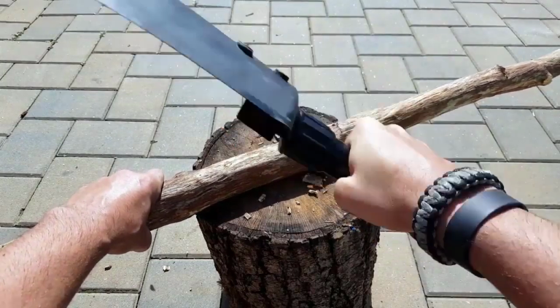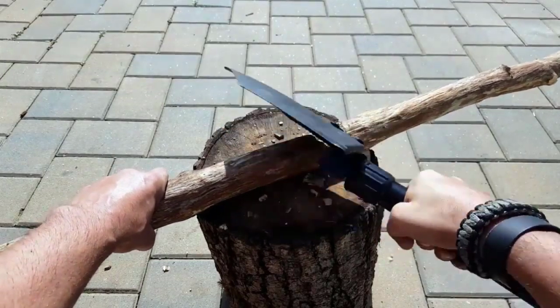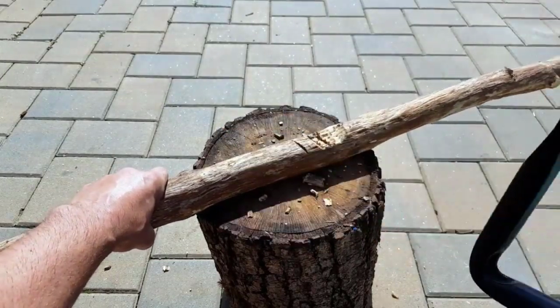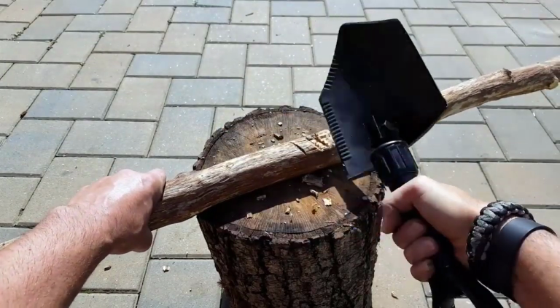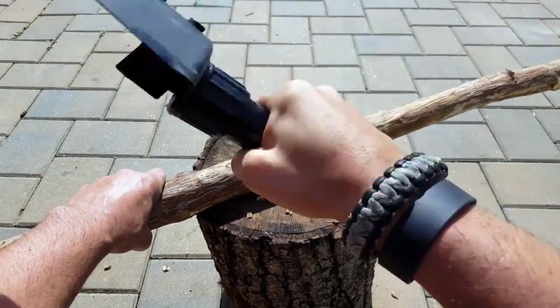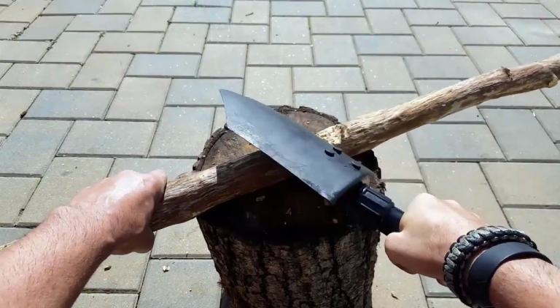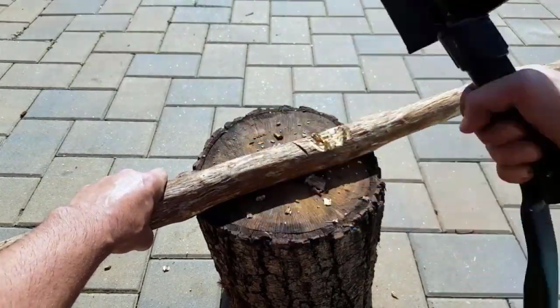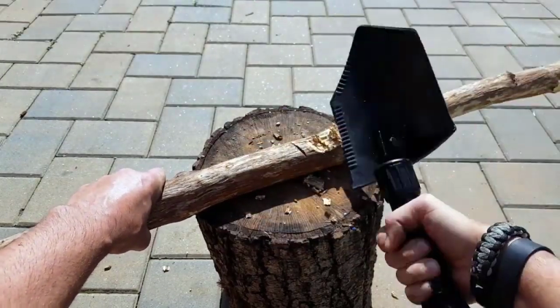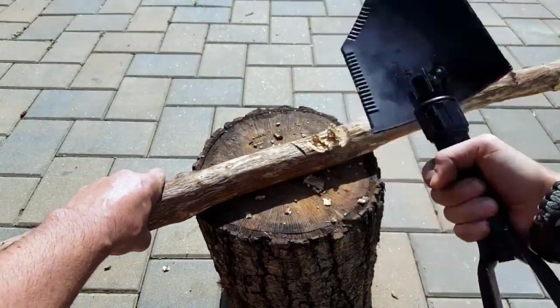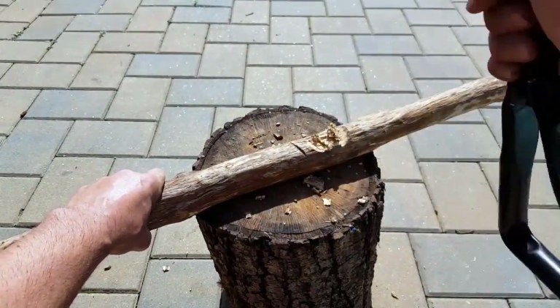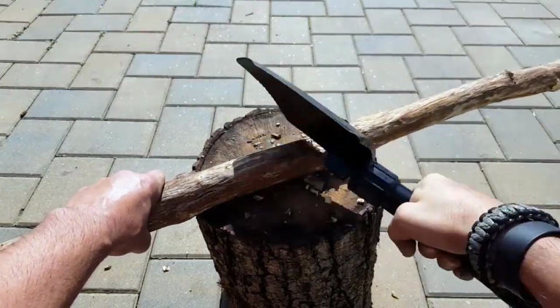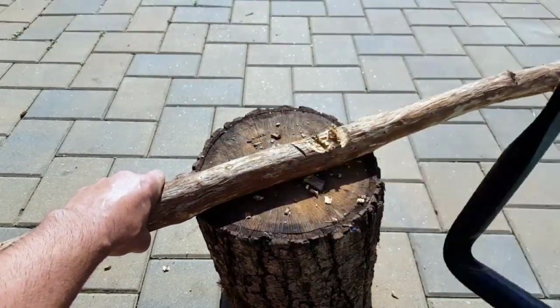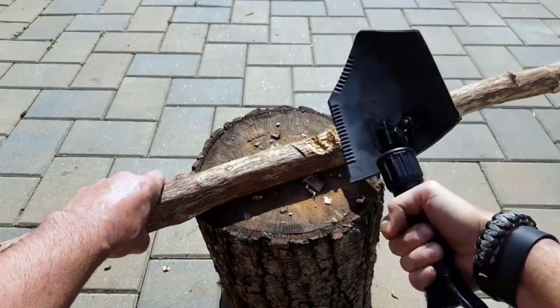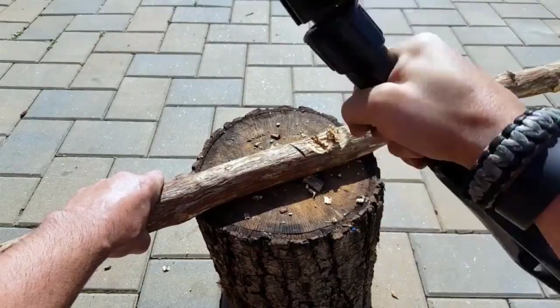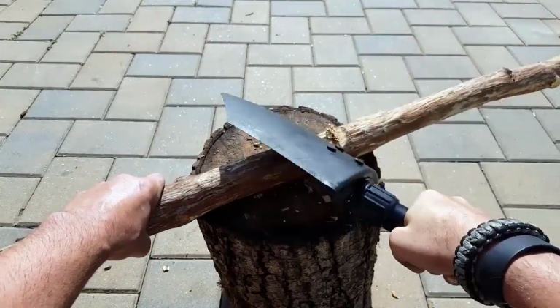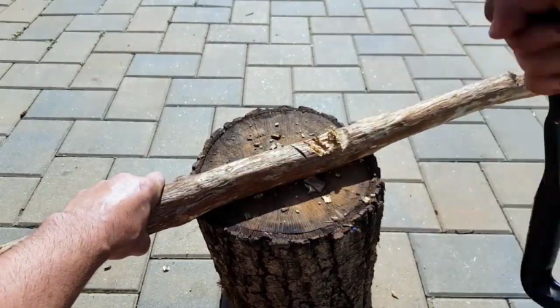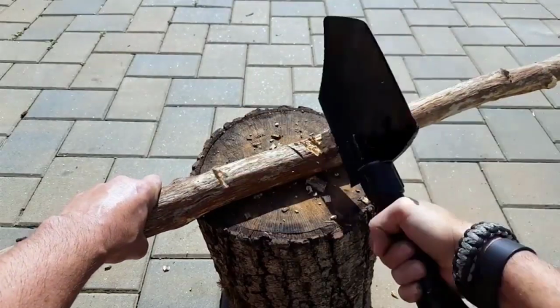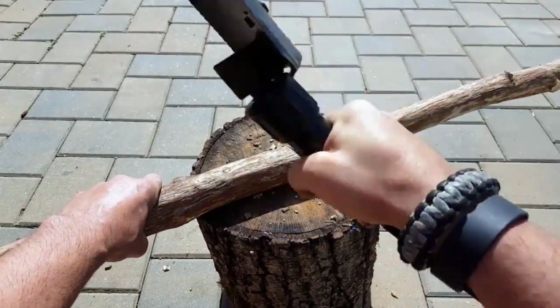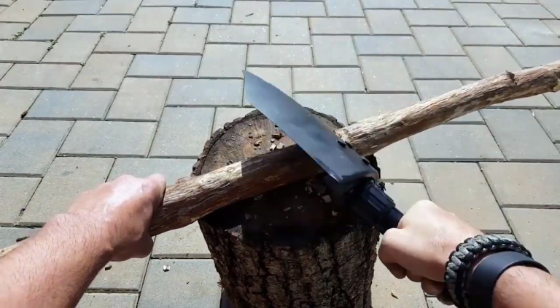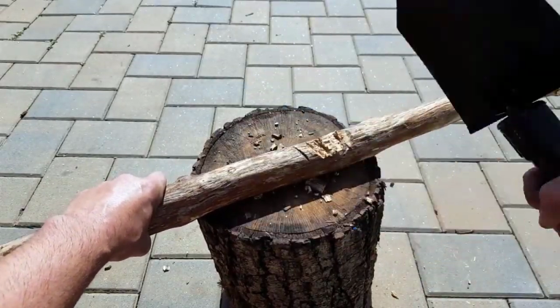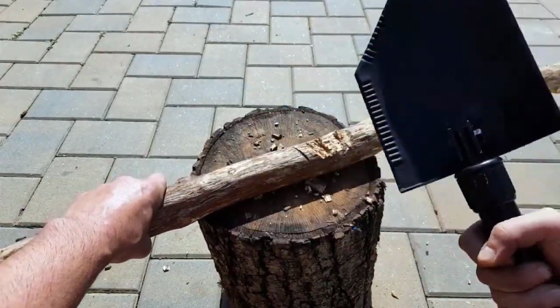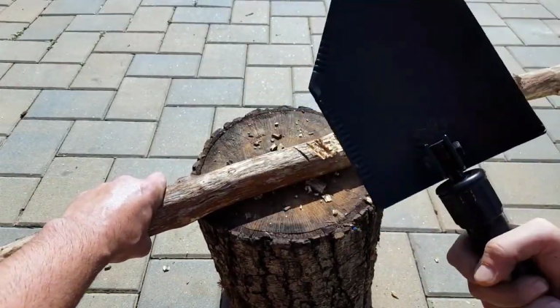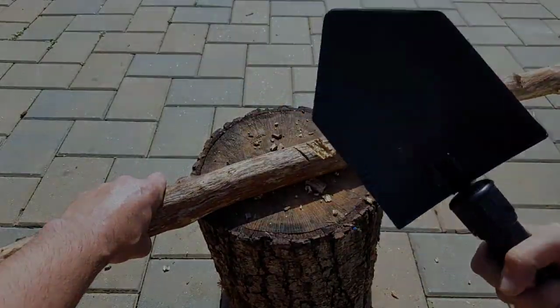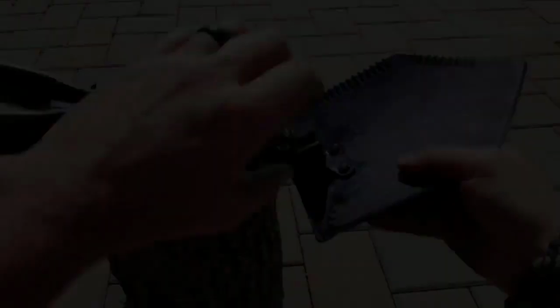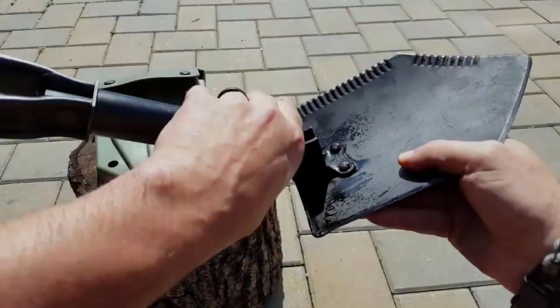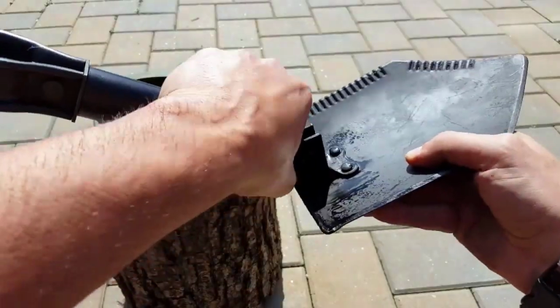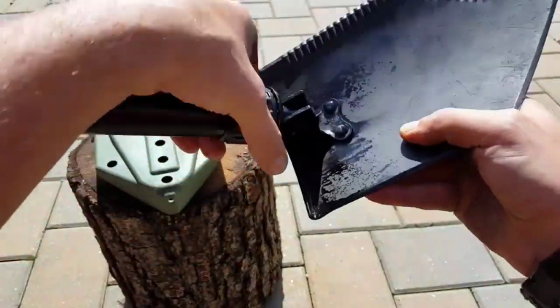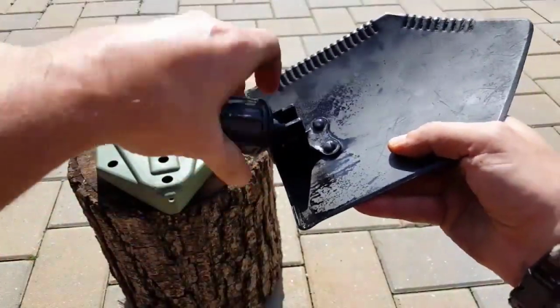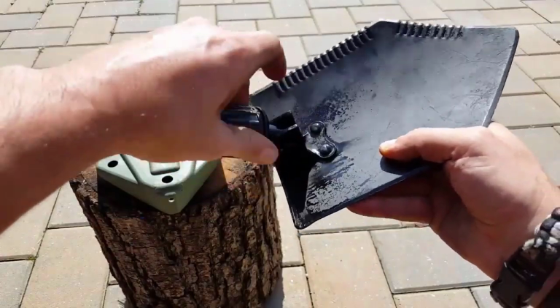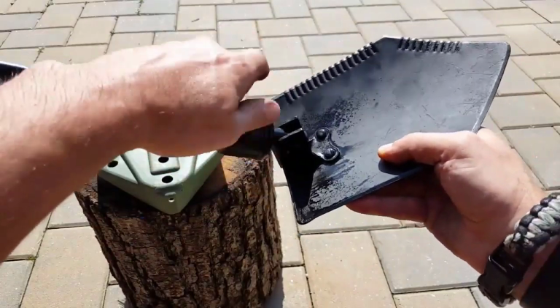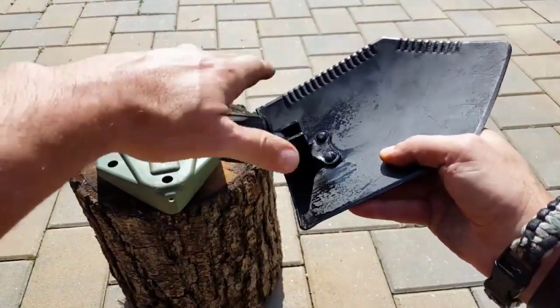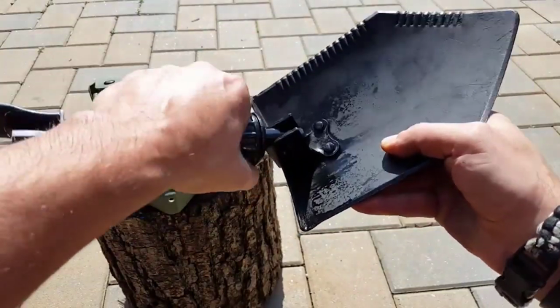We're always wondering if we're going to add 2.8 pounds to our gear — how many uses can I really get out of this tool? Is it worth carrying? Those are the questions you need to answer for yourself.